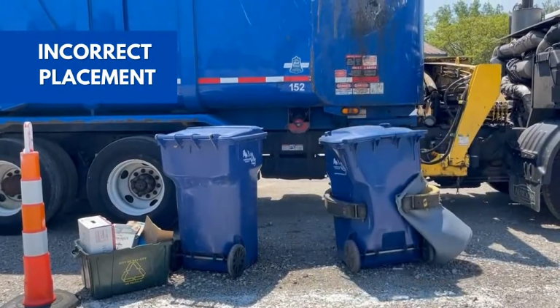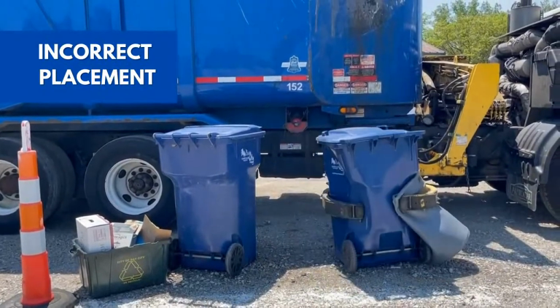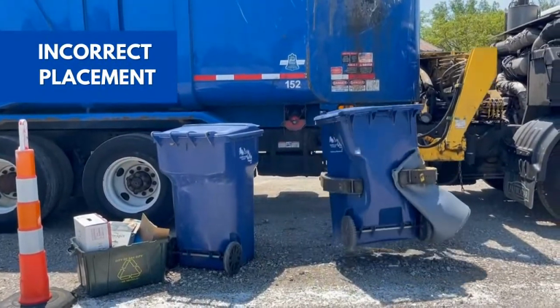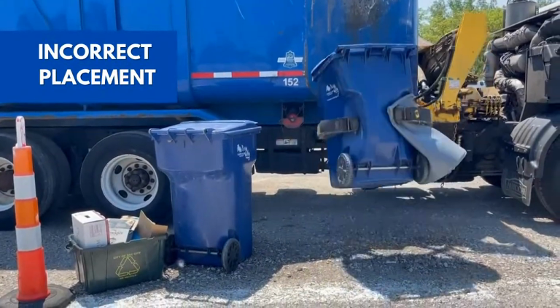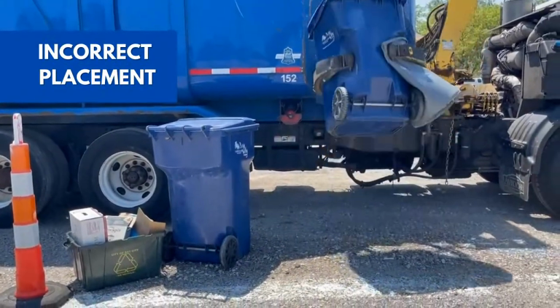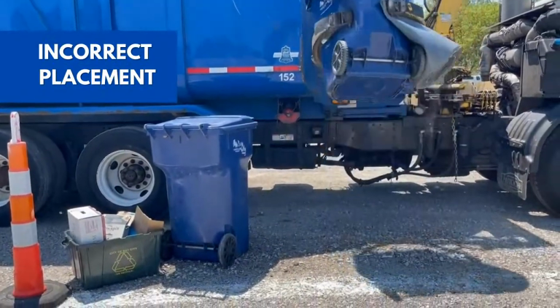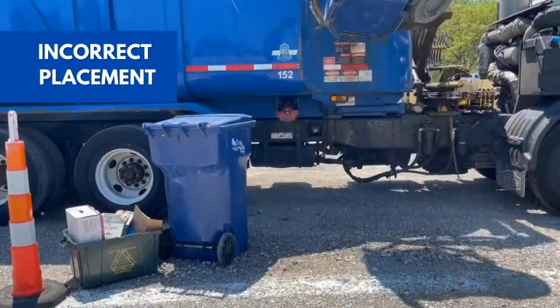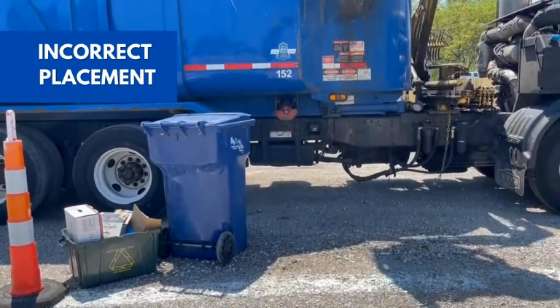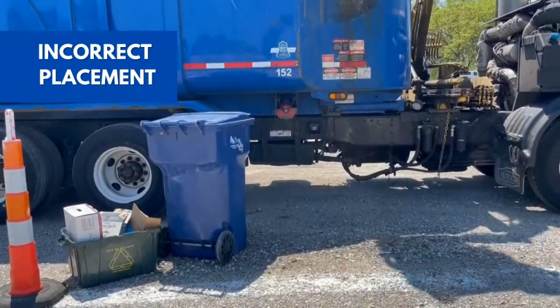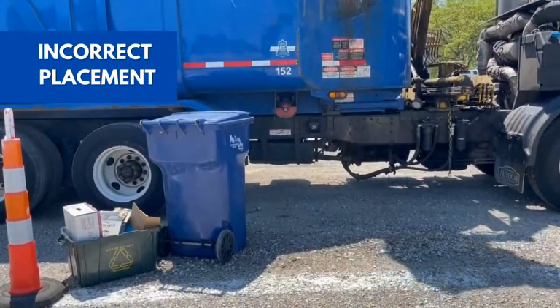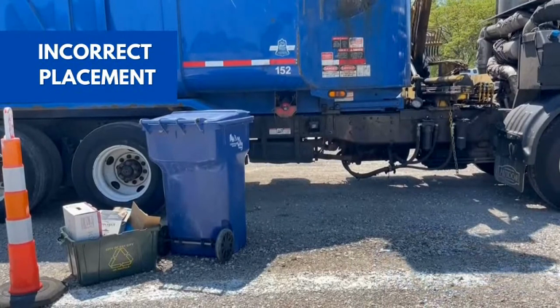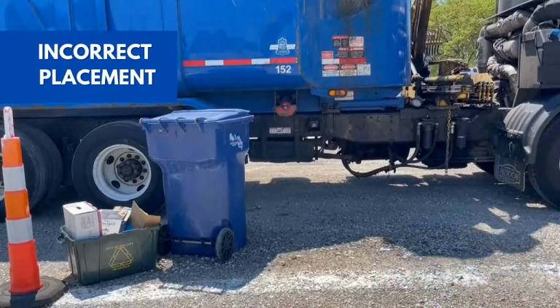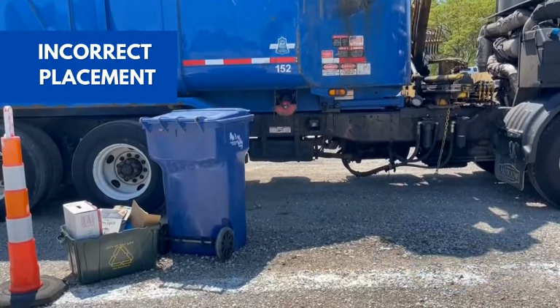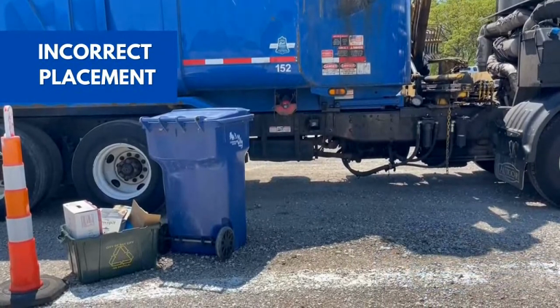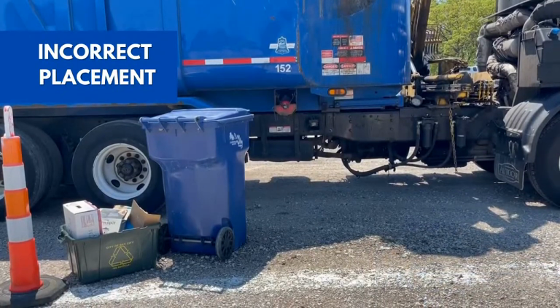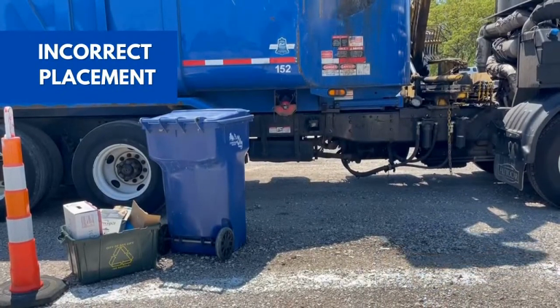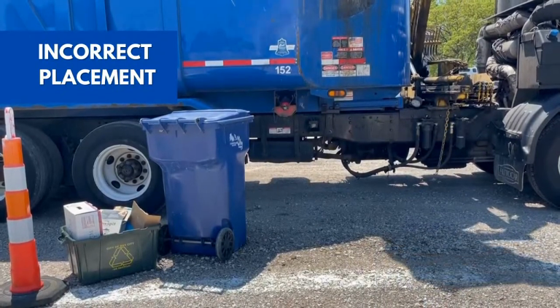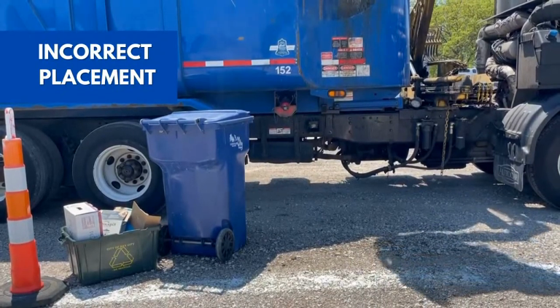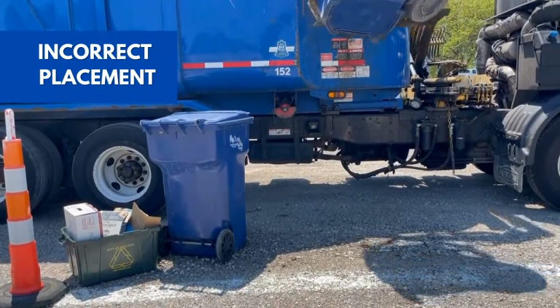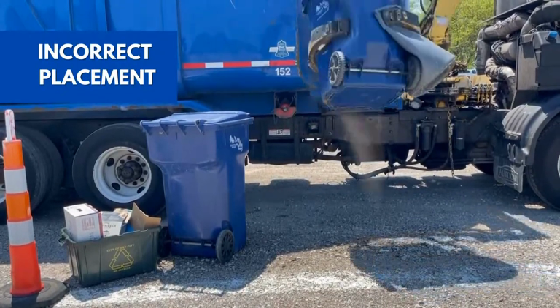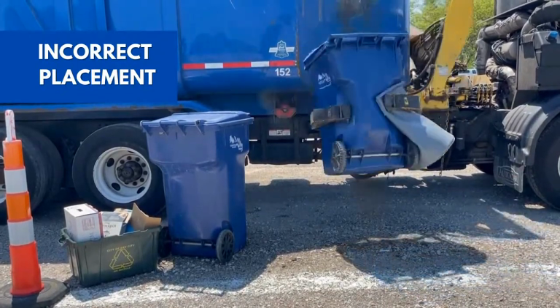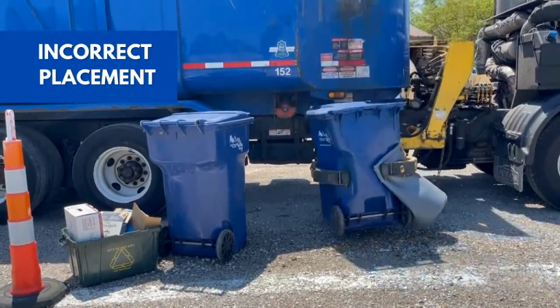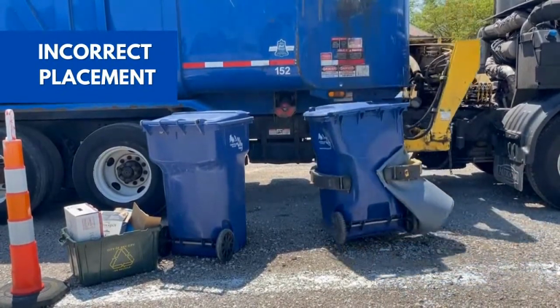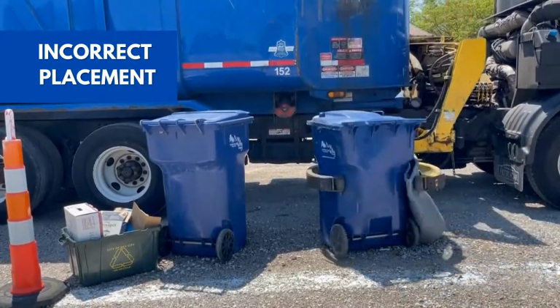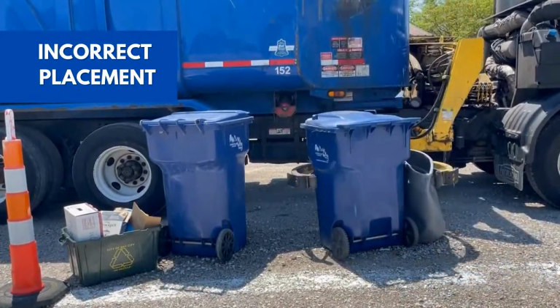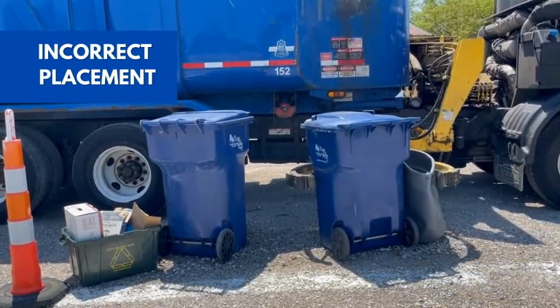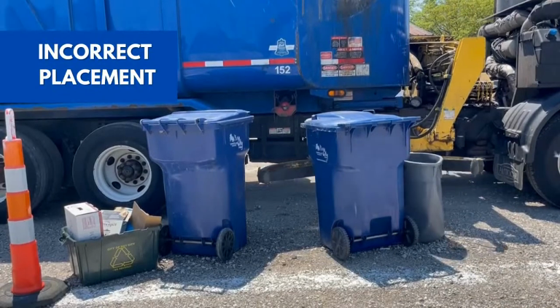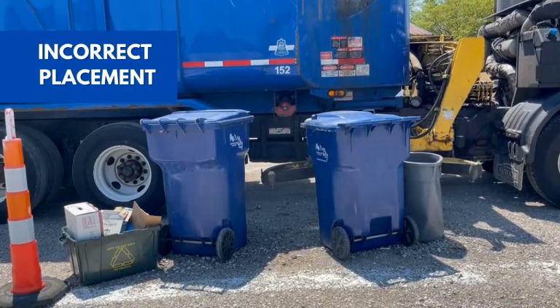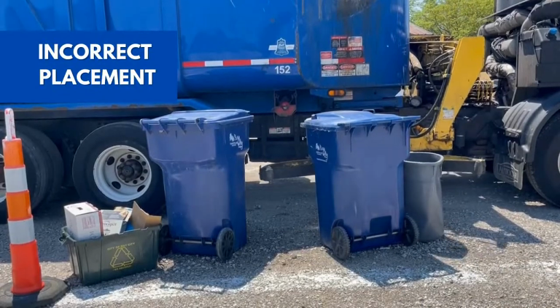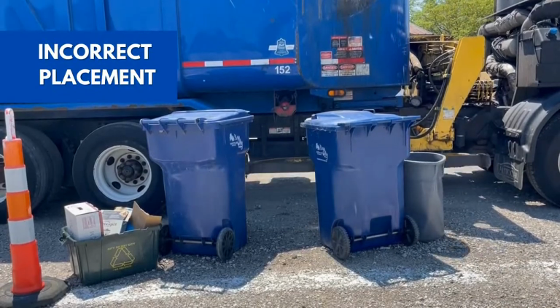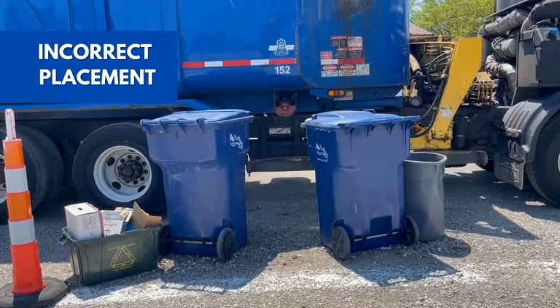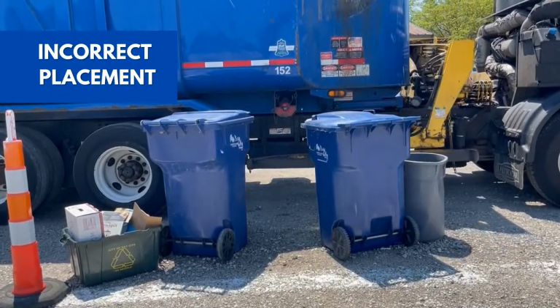The third is the yard waste bin. If it's right close to the trash cart, you're either going to crush the can or knock the yard waste all over, and then it's going to have to get picked back up.